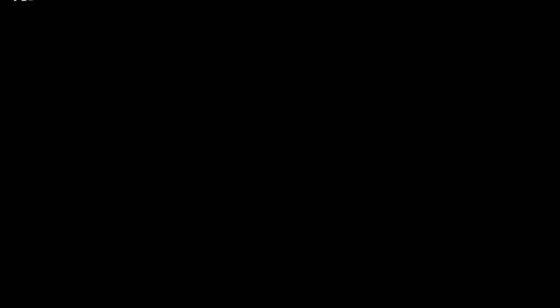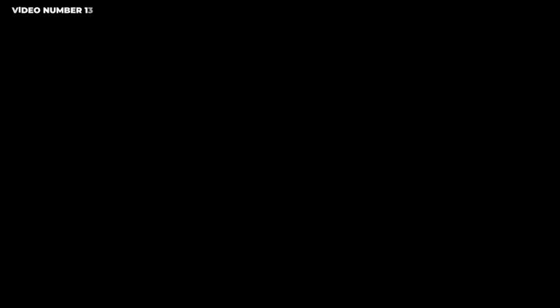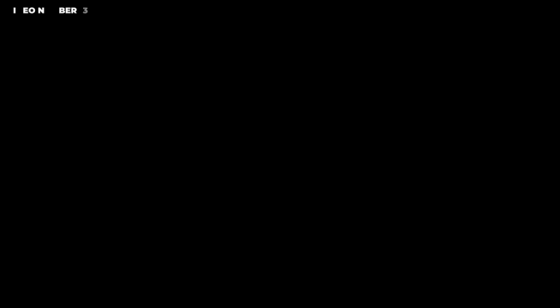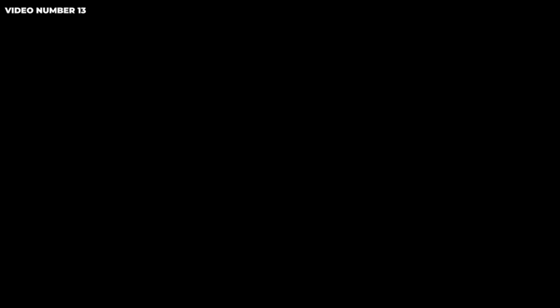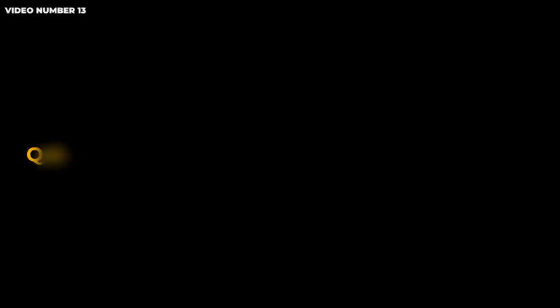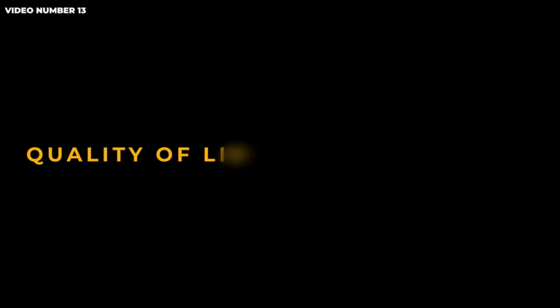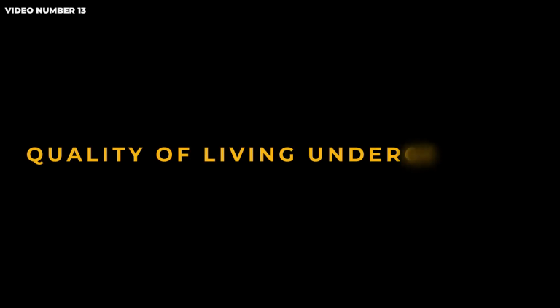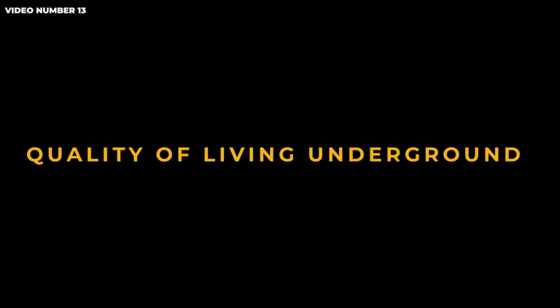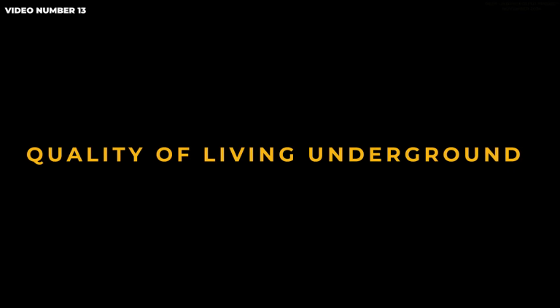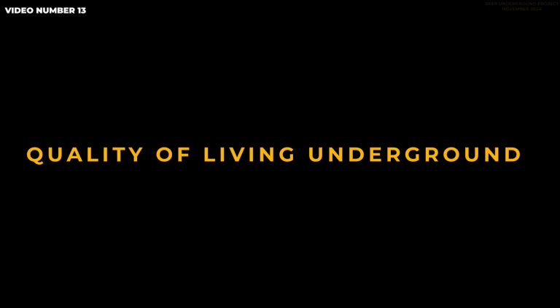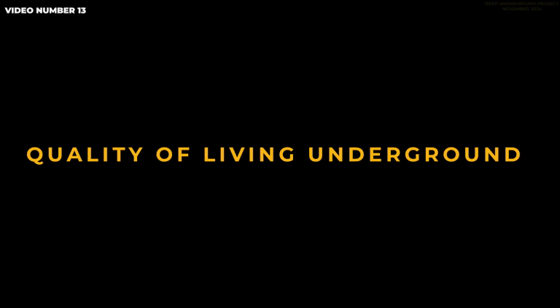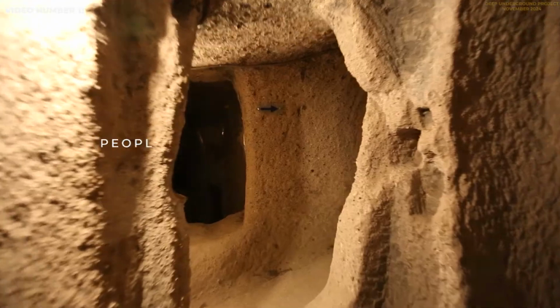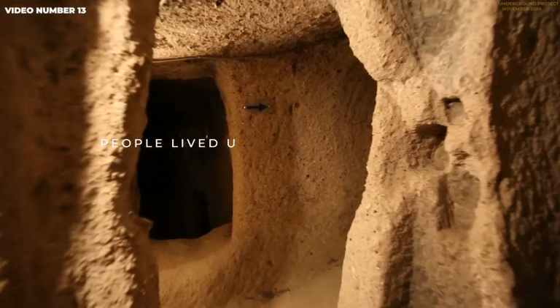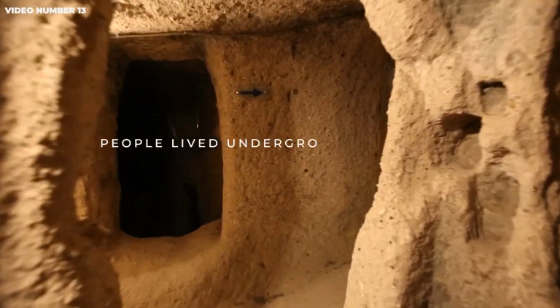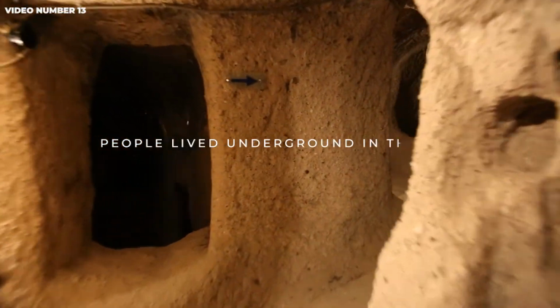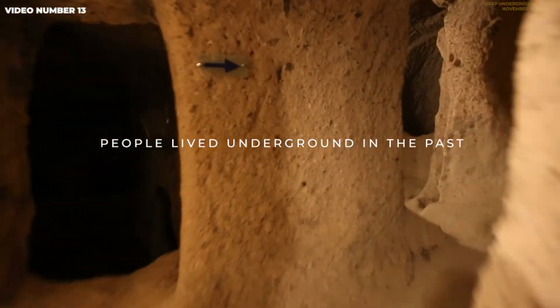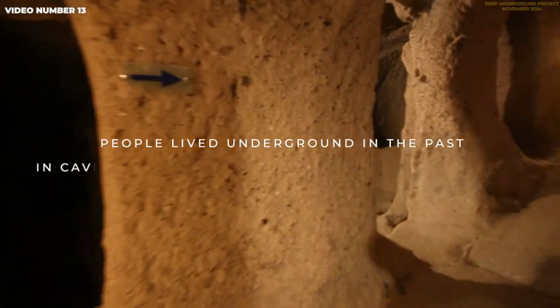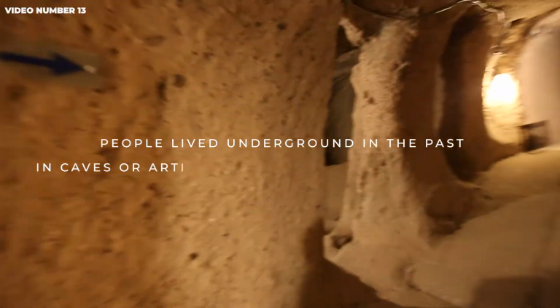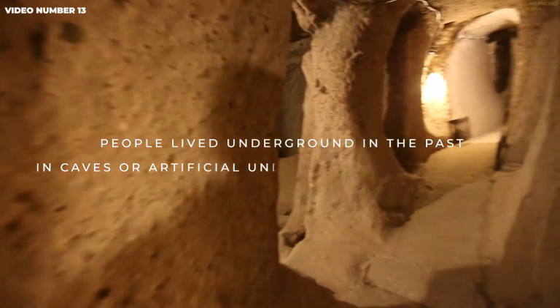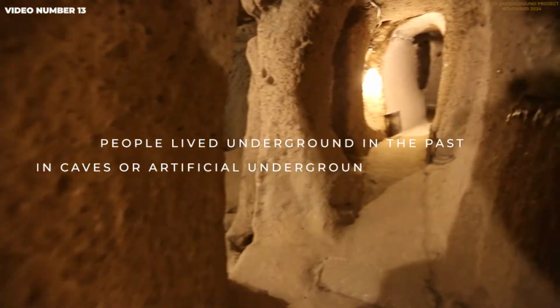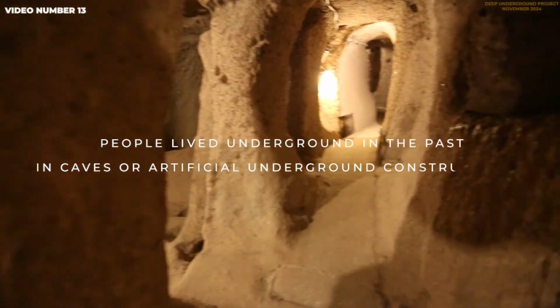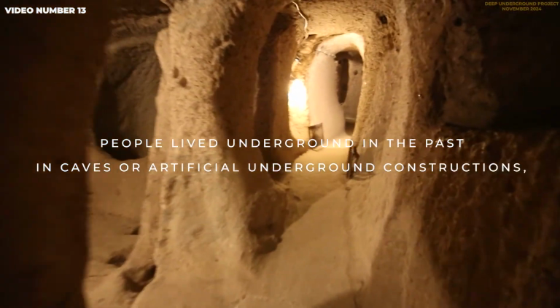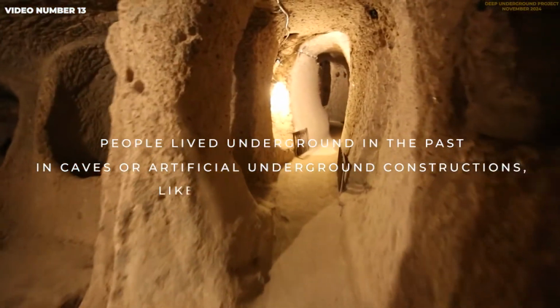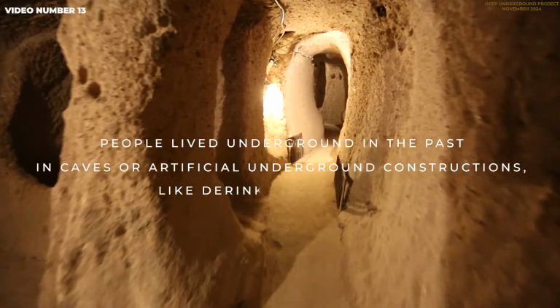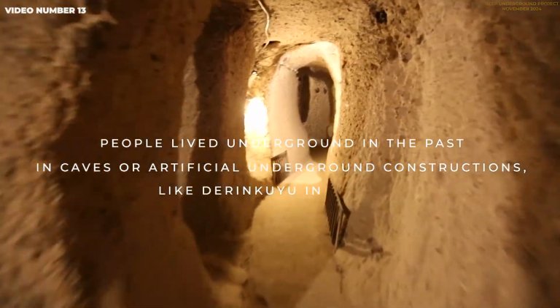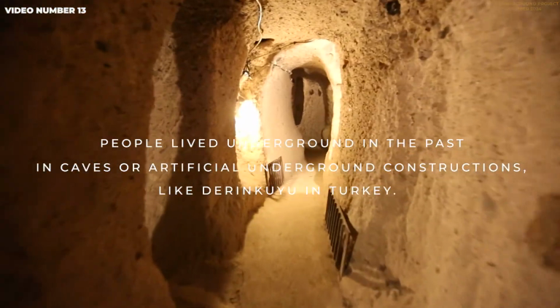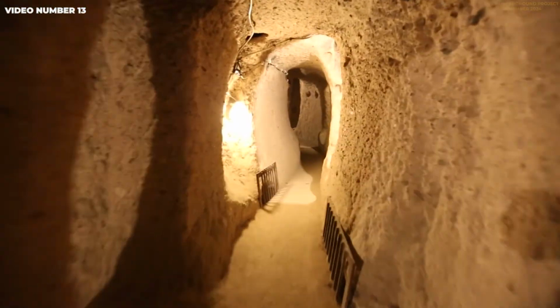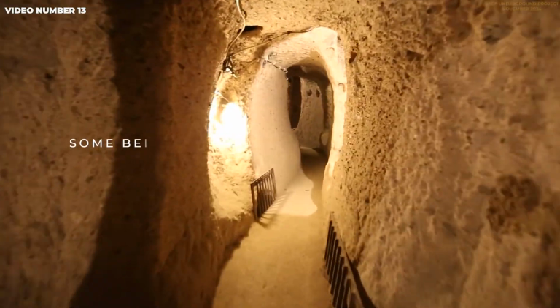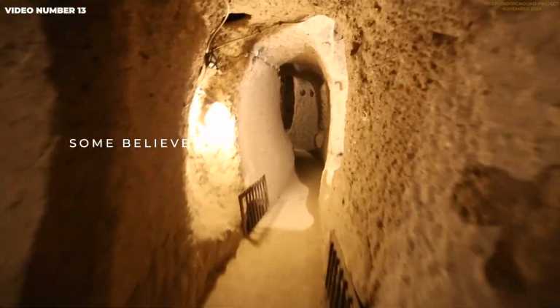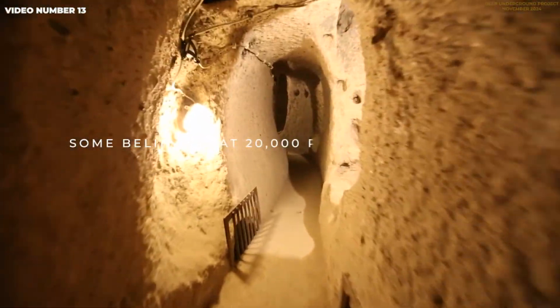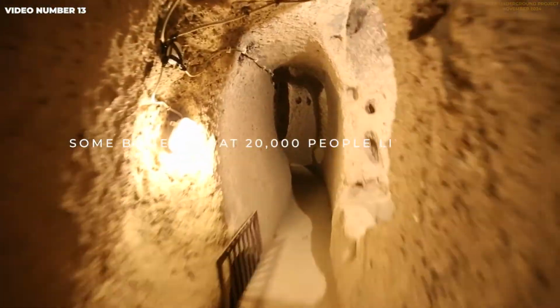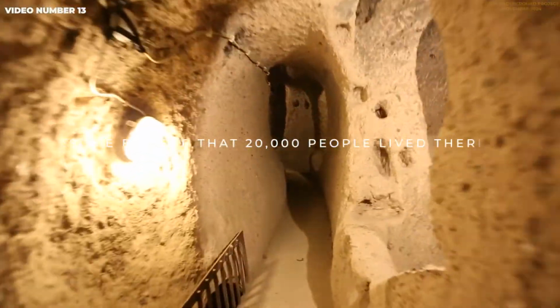Video number 13: quality of living underground. People lived underground in the past, in caves or artificial underground constructions, like Derinkuyu in Turkey. Some believe that 20,000 people lived there.